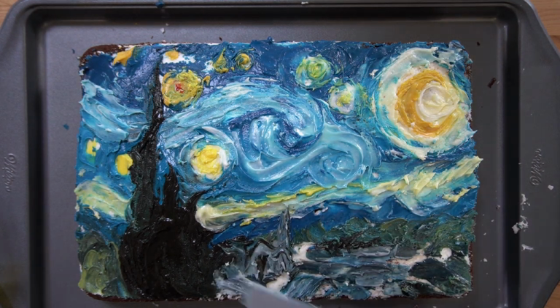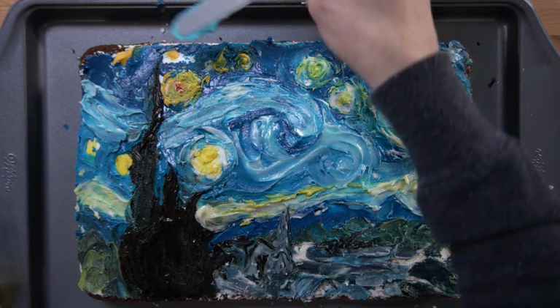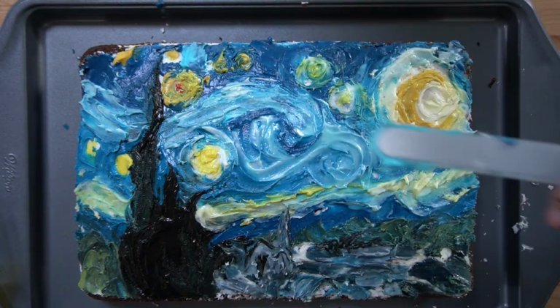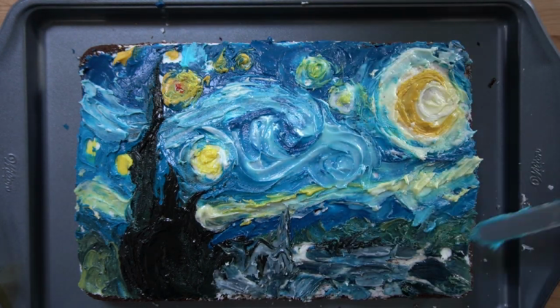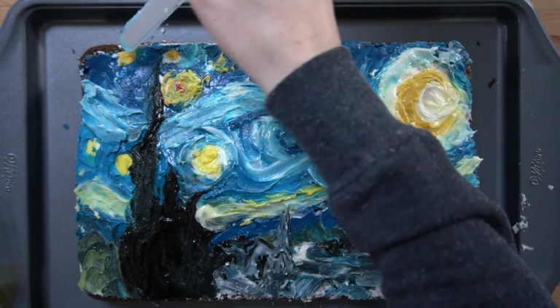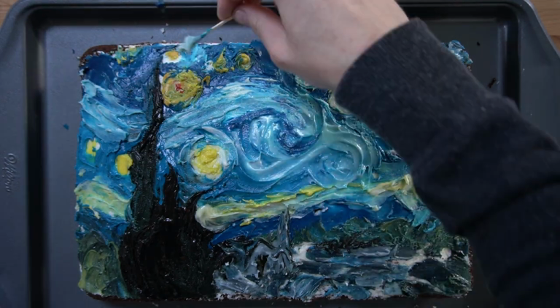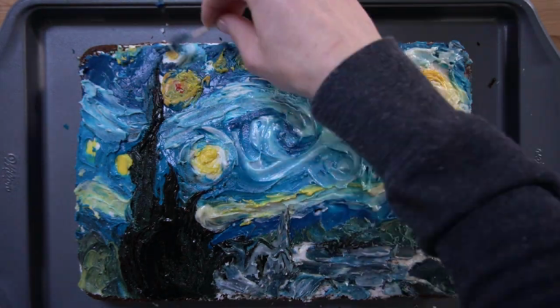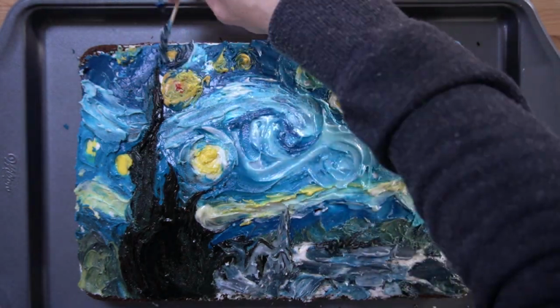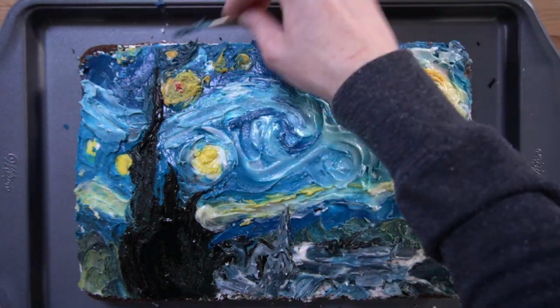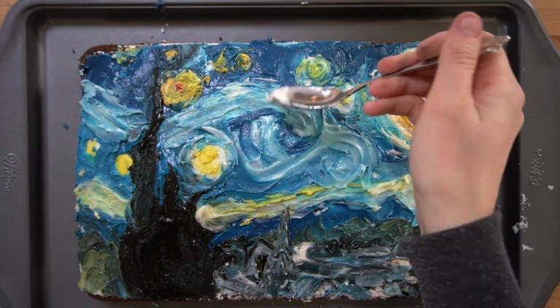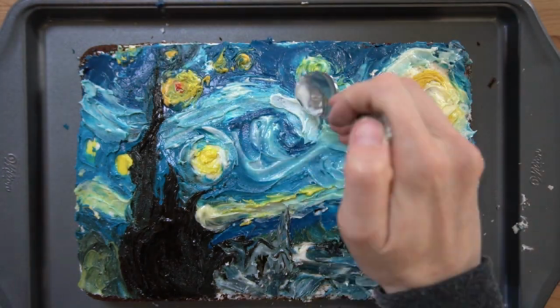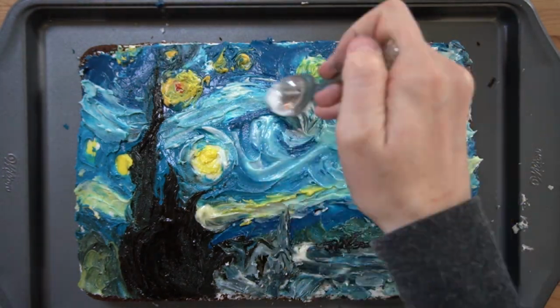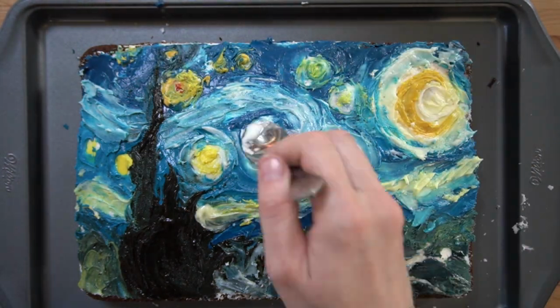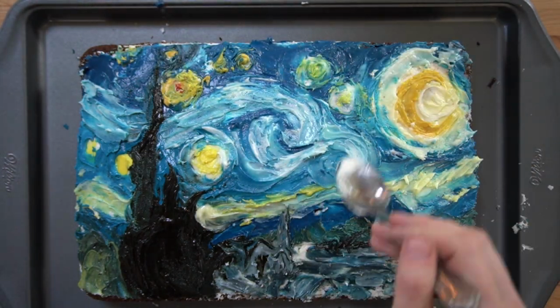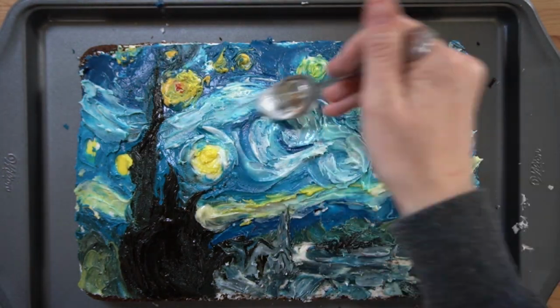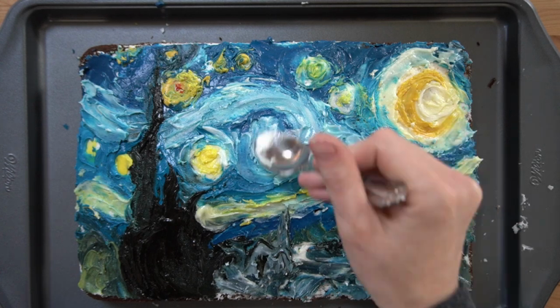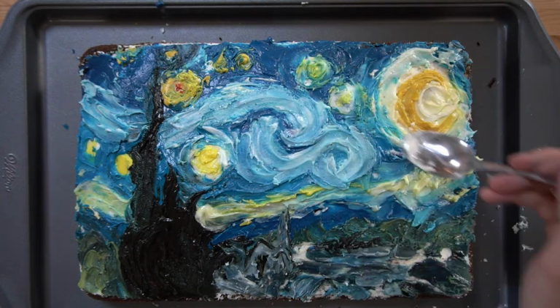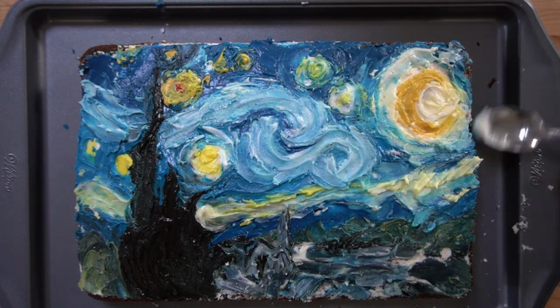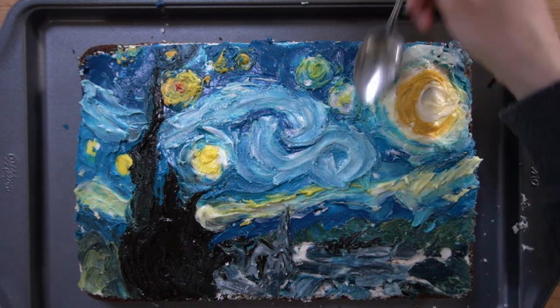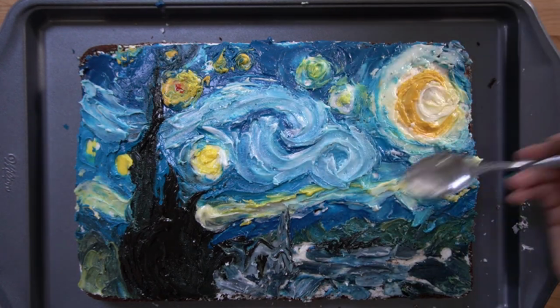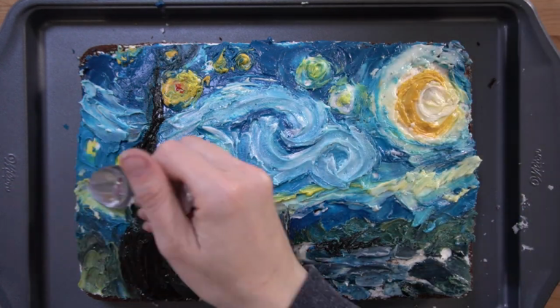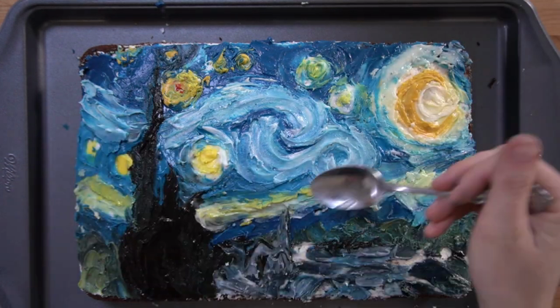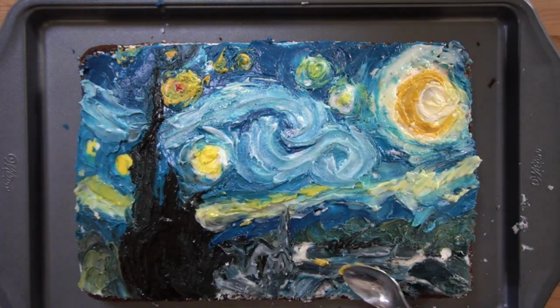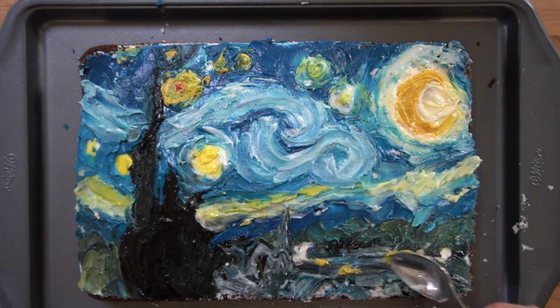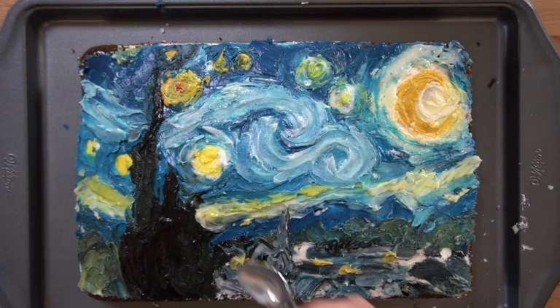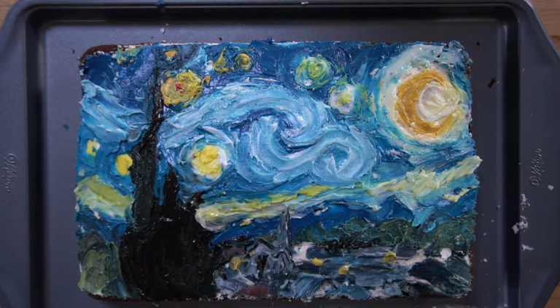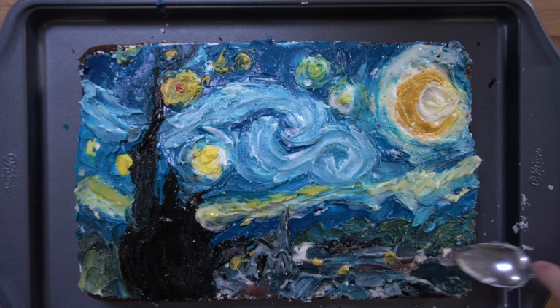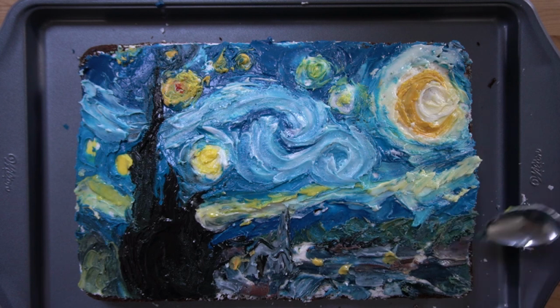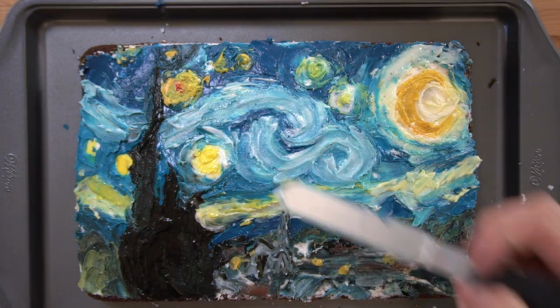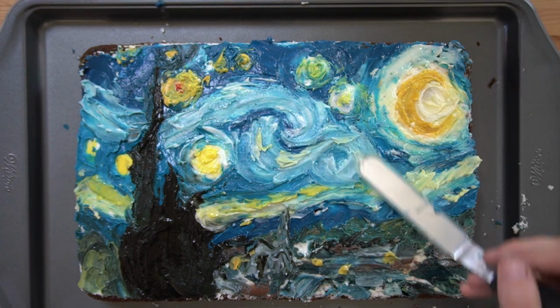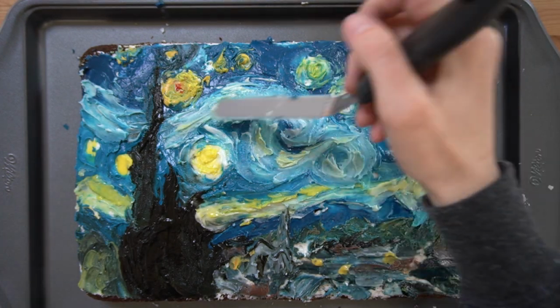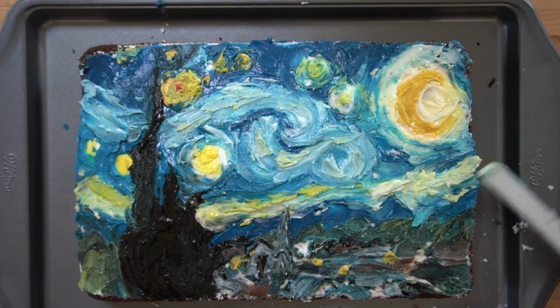The entire frosting process took me almost two hours, which is similar to the amount of time I would invest in a small painting. At that point, the frosting was becoming hard and difficult to work with, and I decided it was time to call it quits.